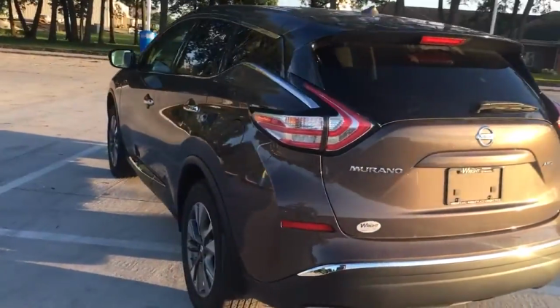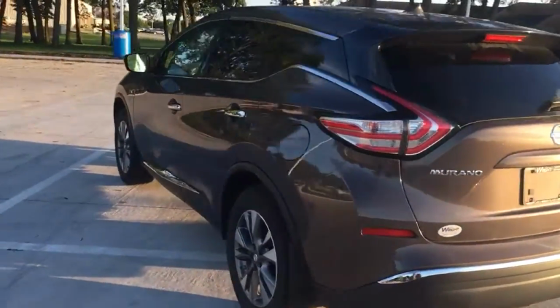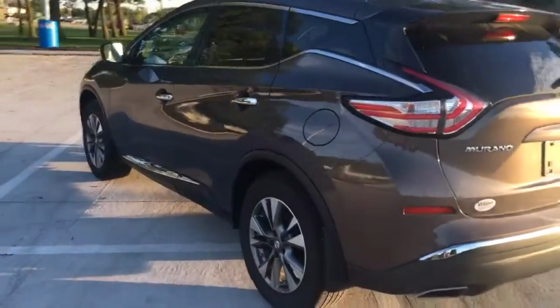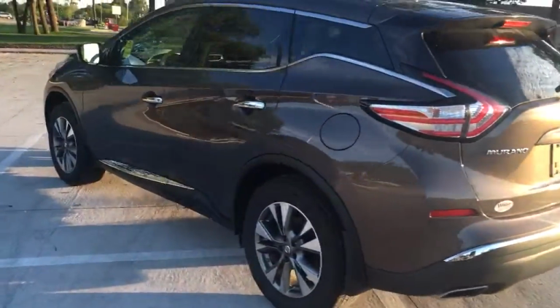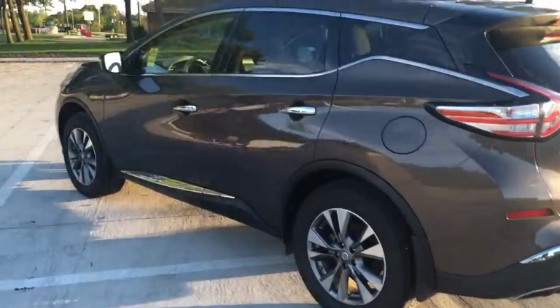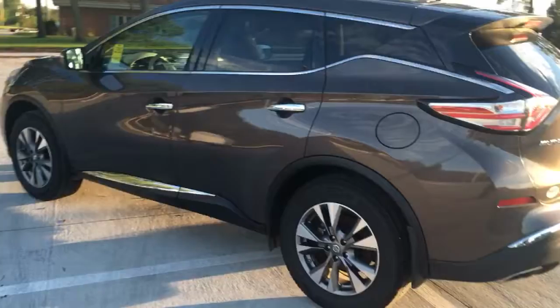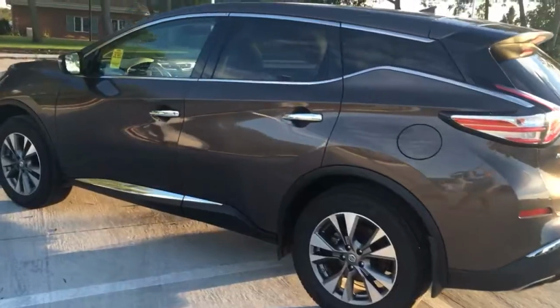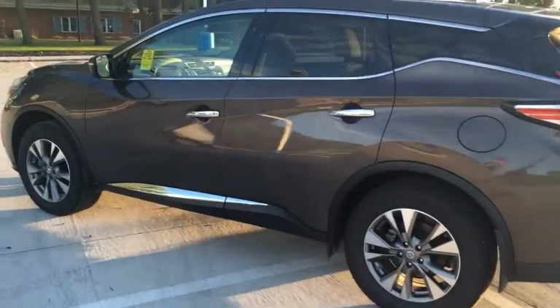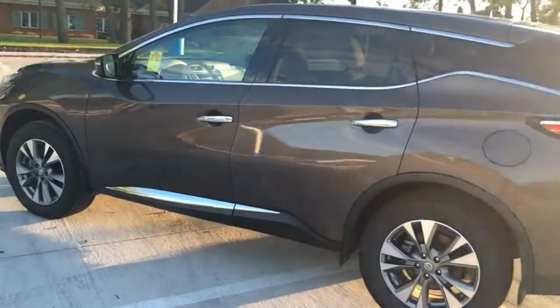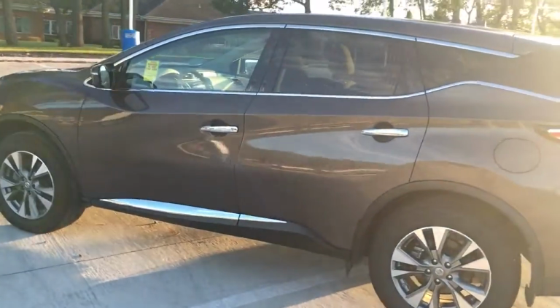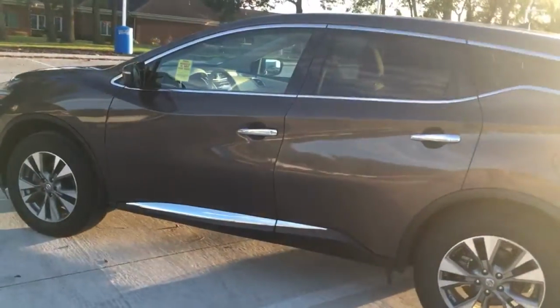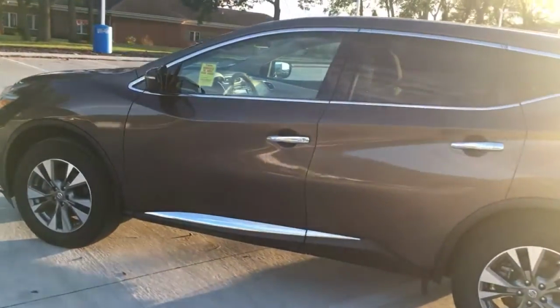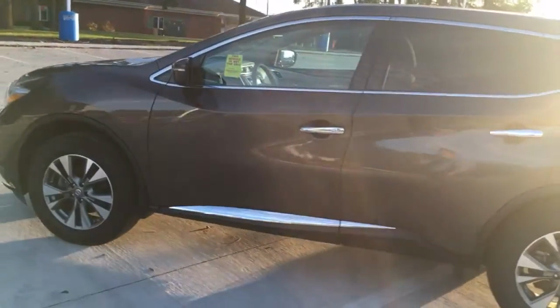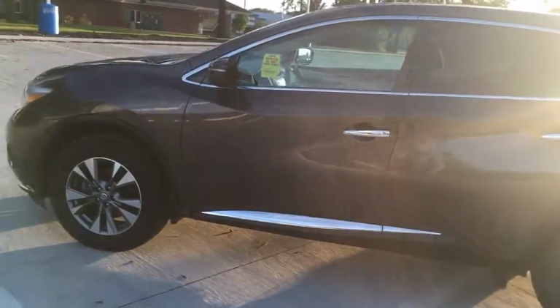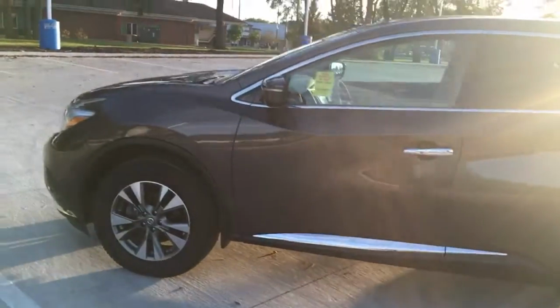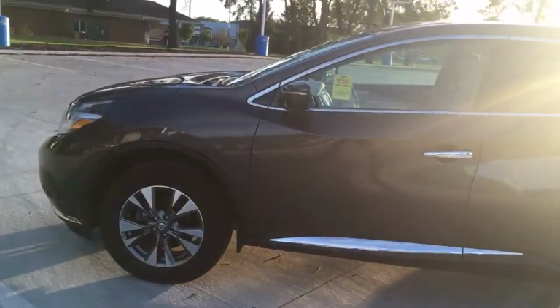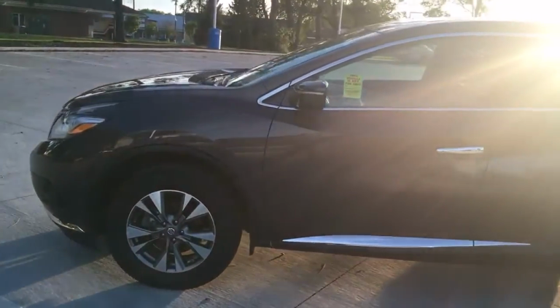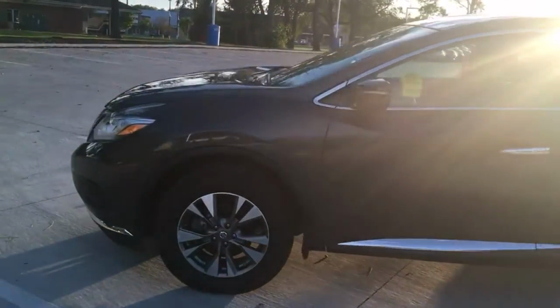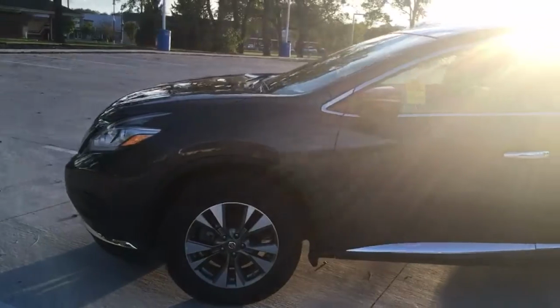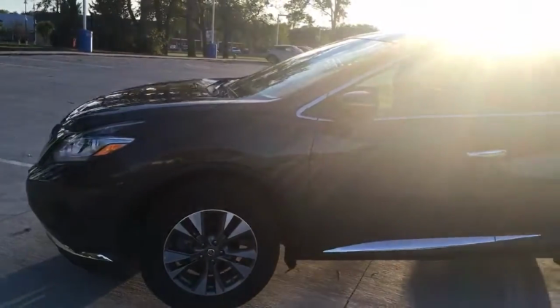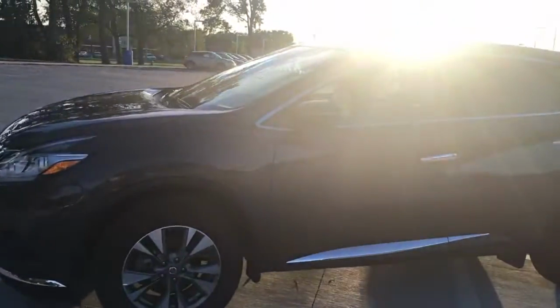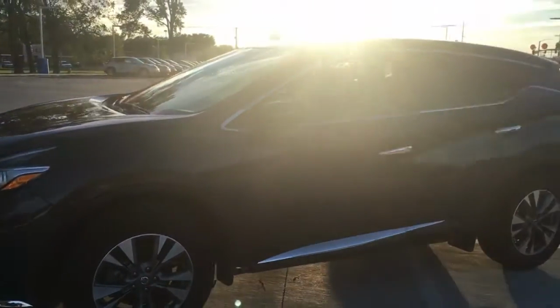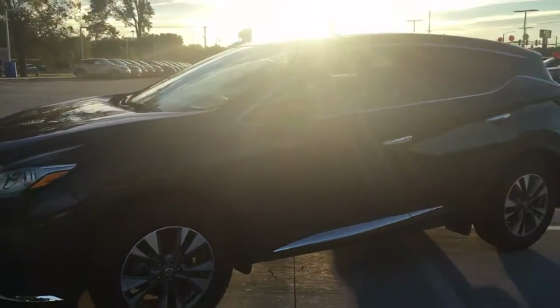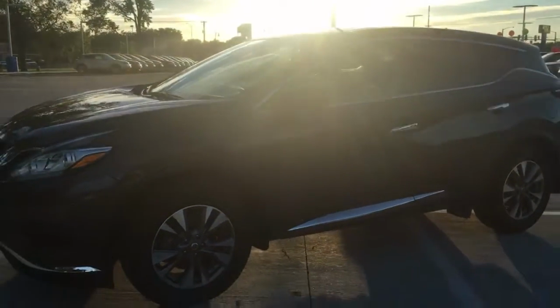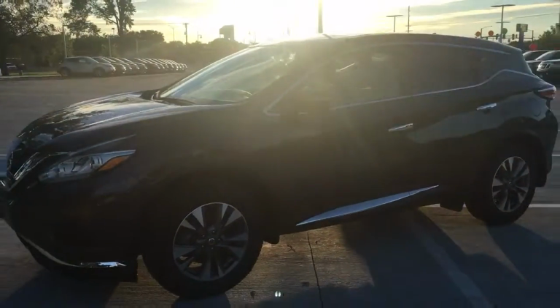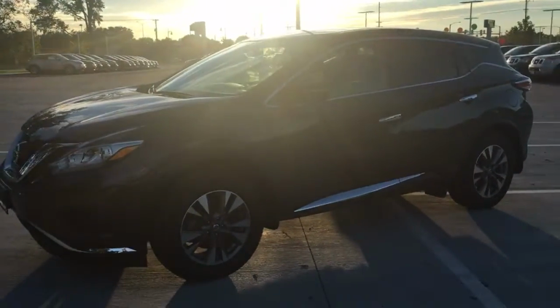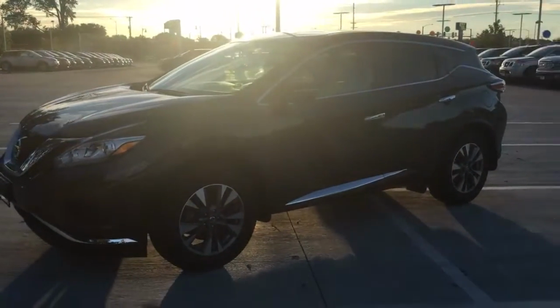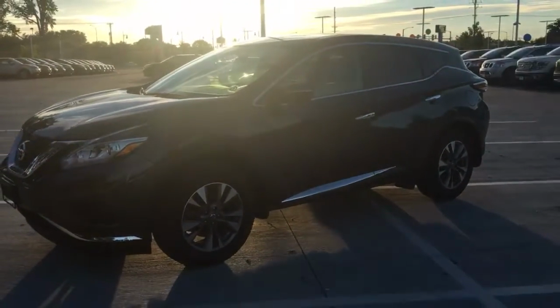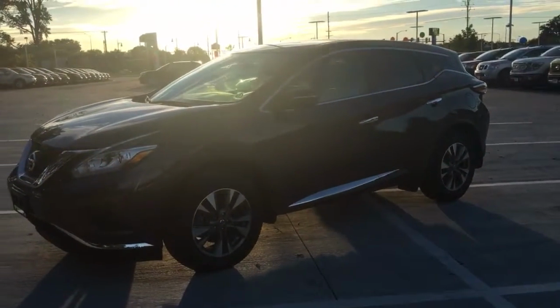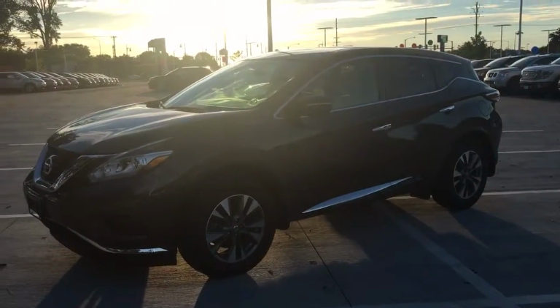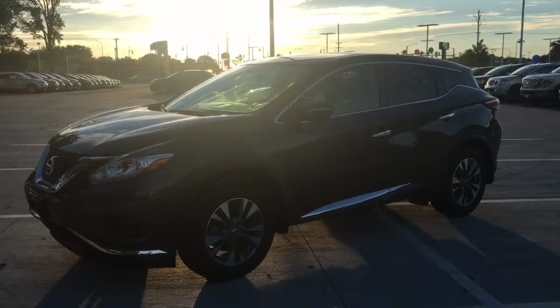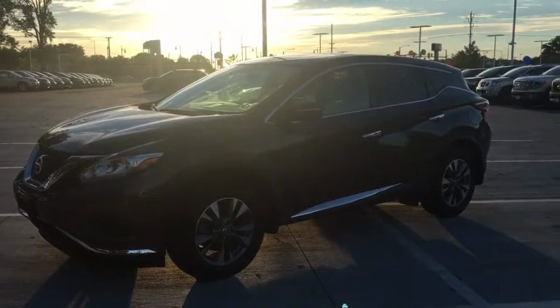319-393-0640. Again, that's 319-393-0640. And again, this is Tyler Hanning at Dave Wright Nissan Subaru. Talk with you soon.